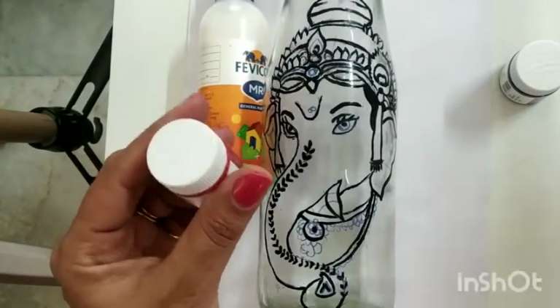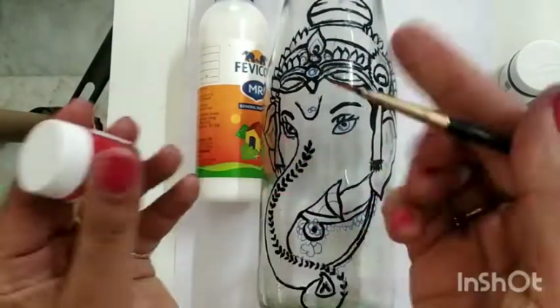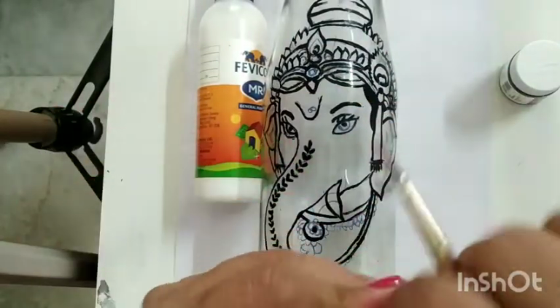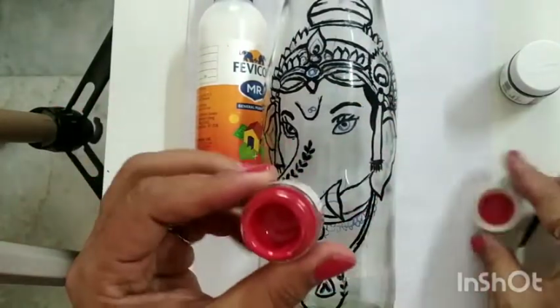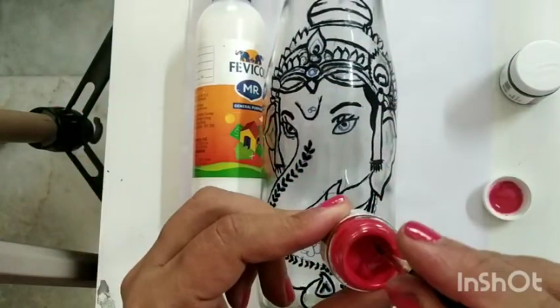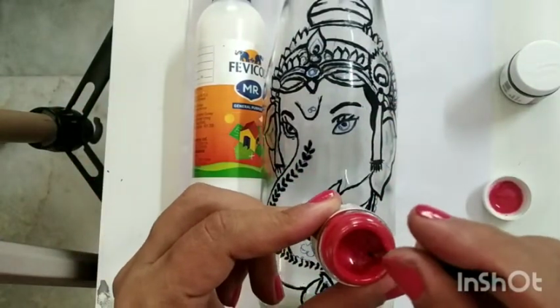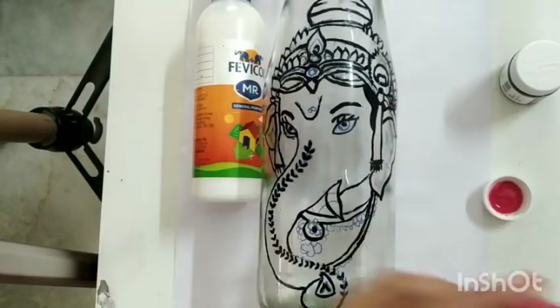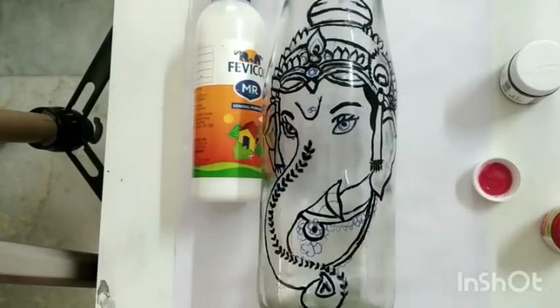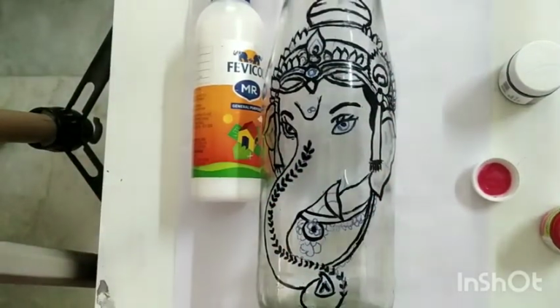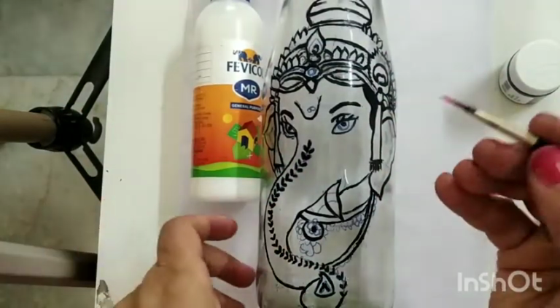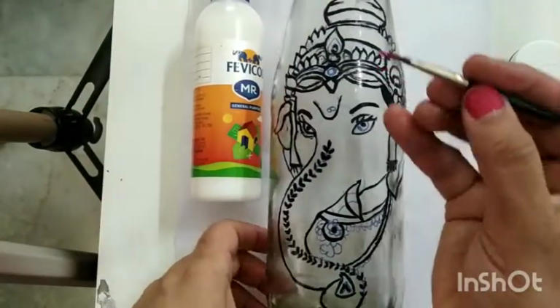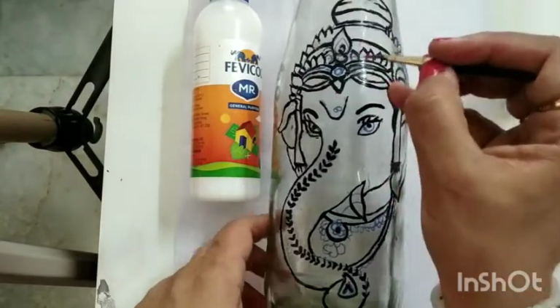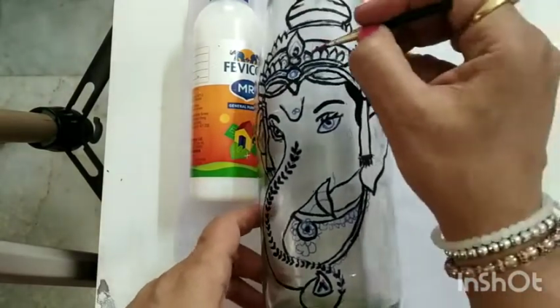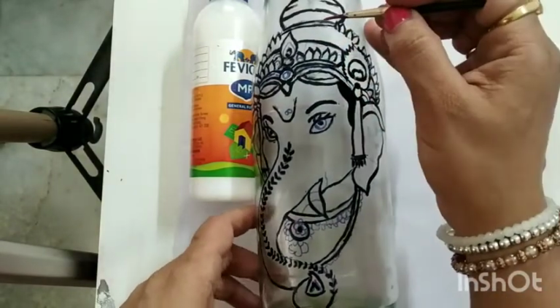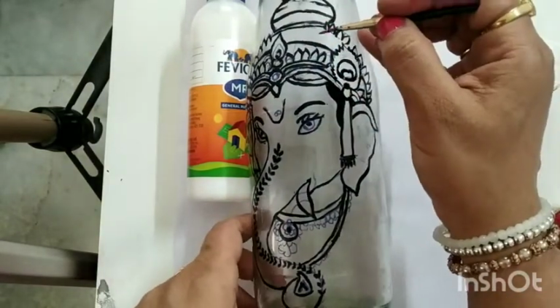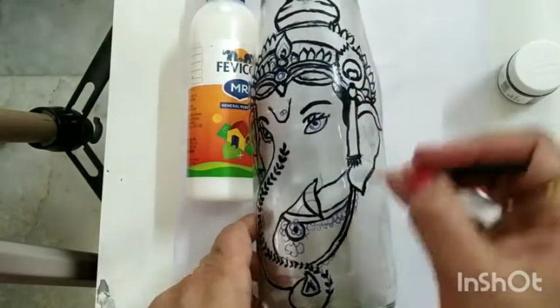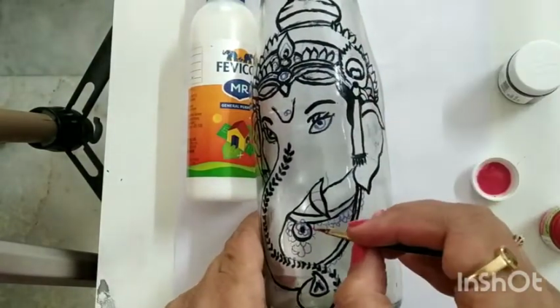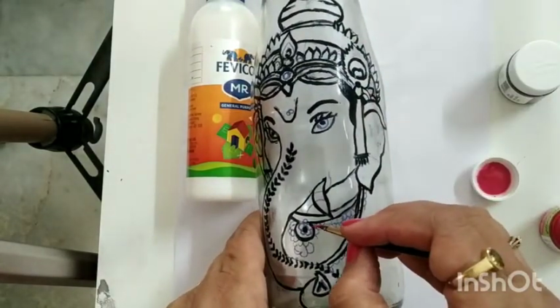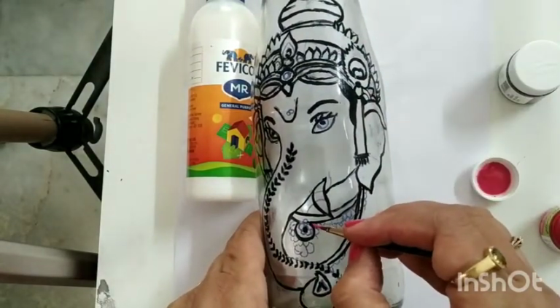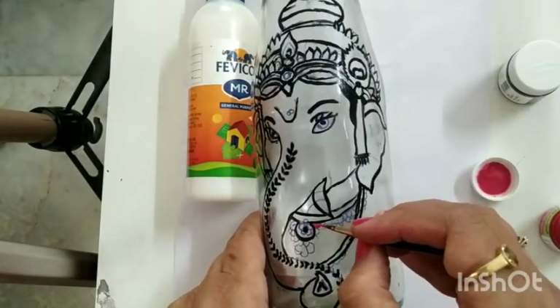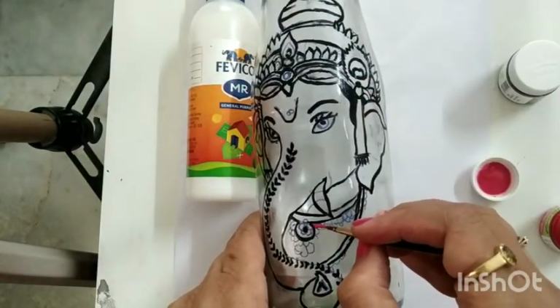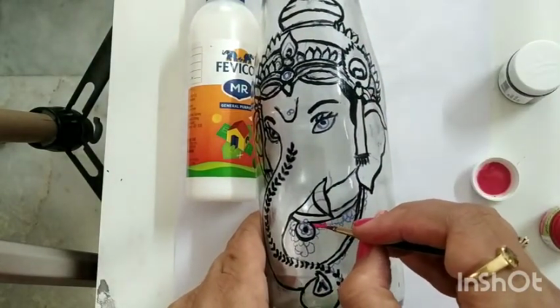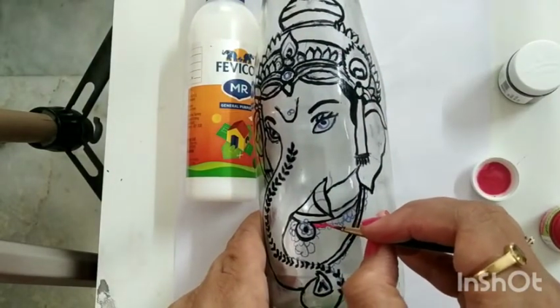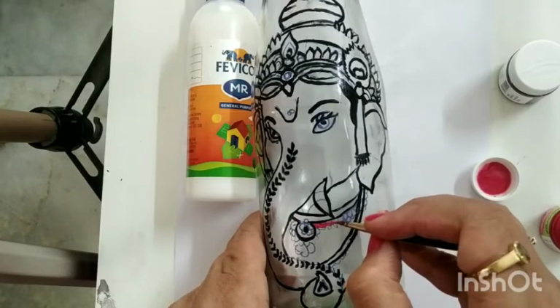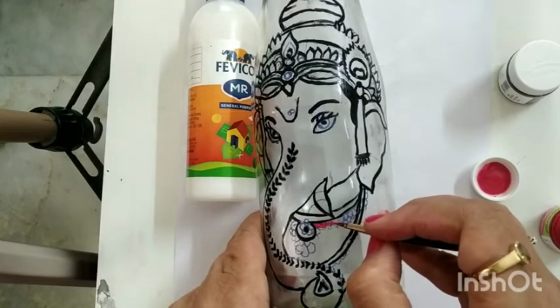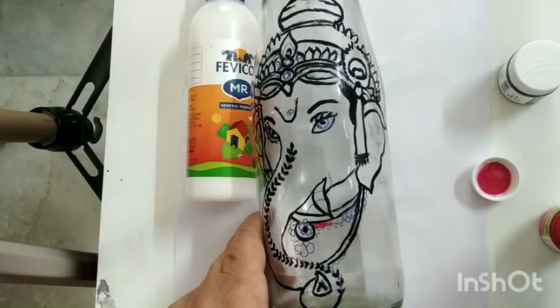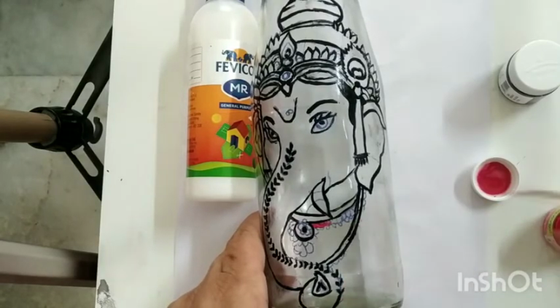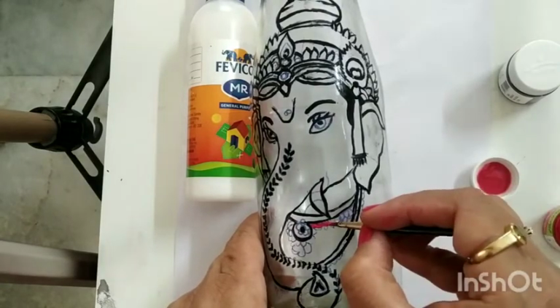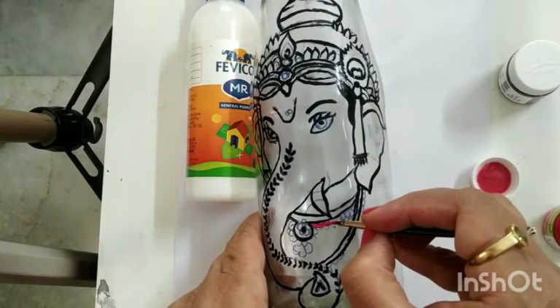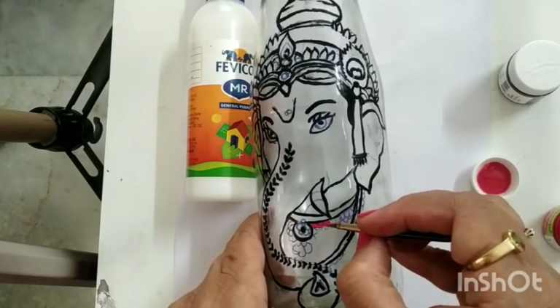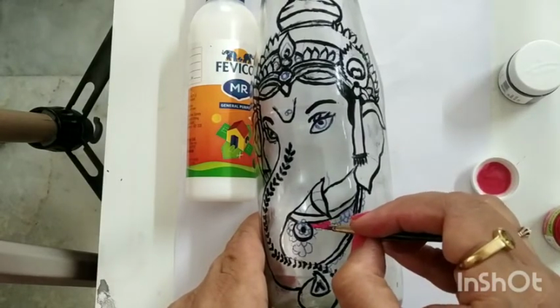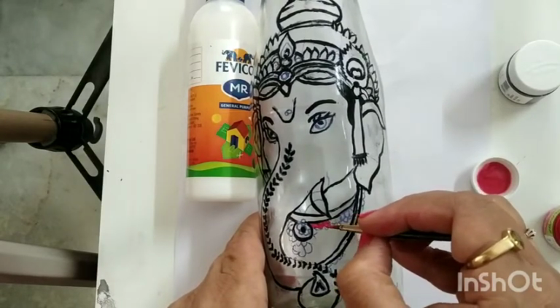Now I am taking the red acrylic color and filling the jewelry part of Lord Ganesha. You can choose any color of your choice to do so.